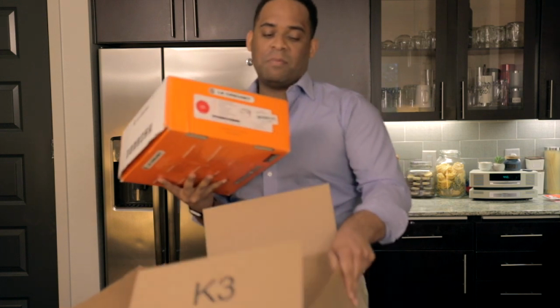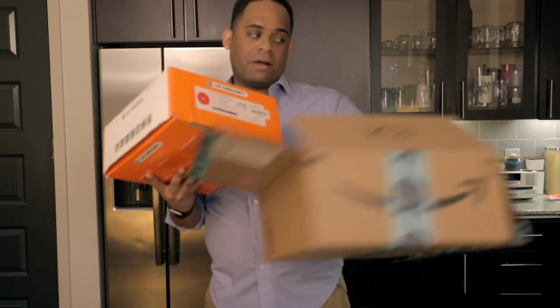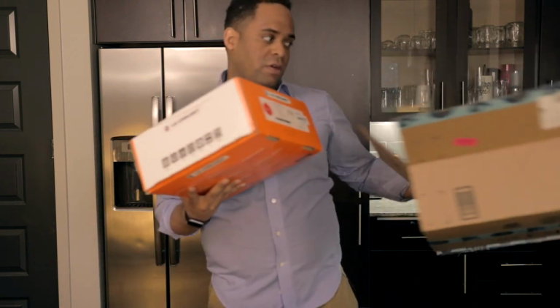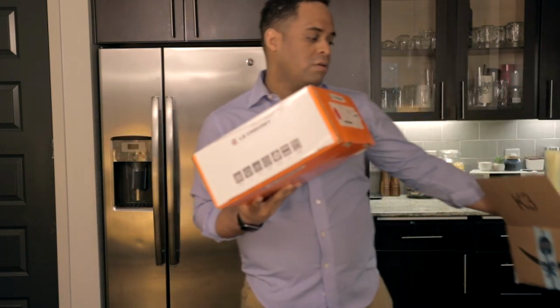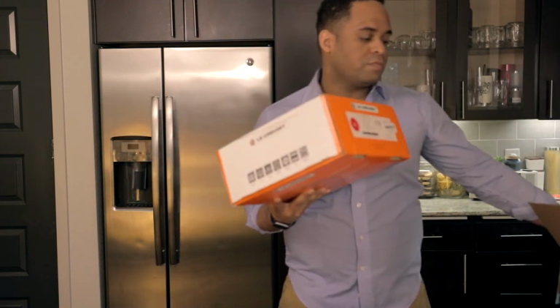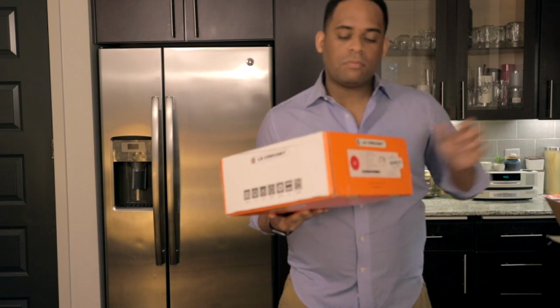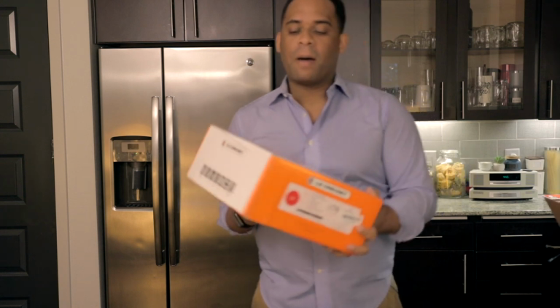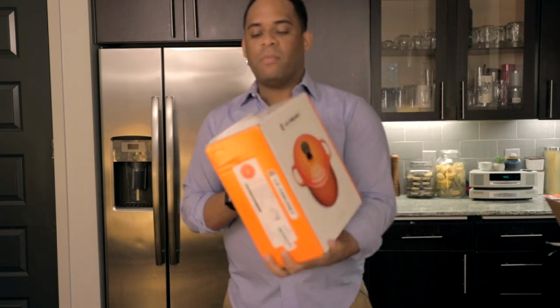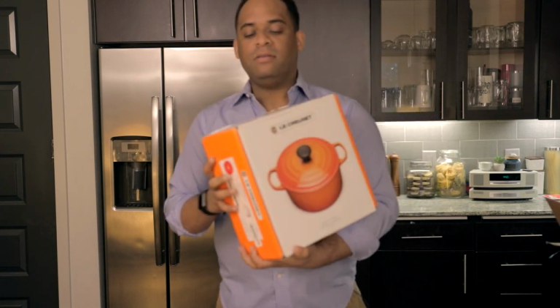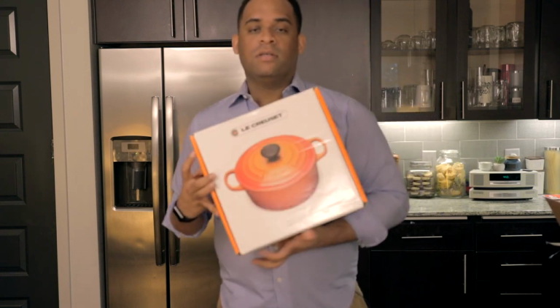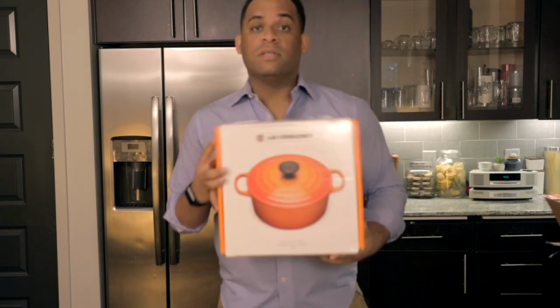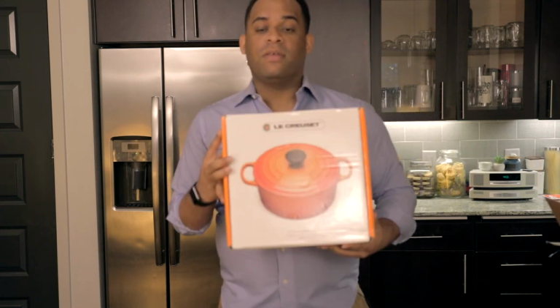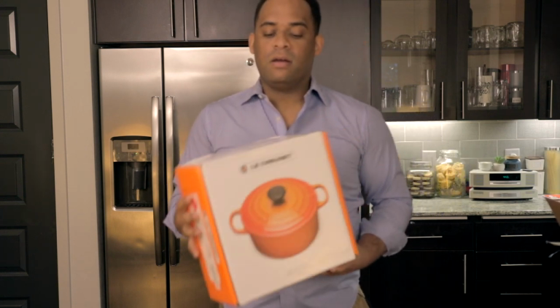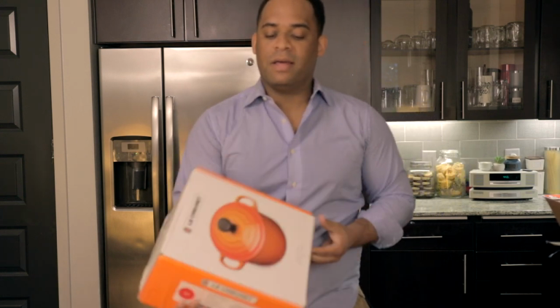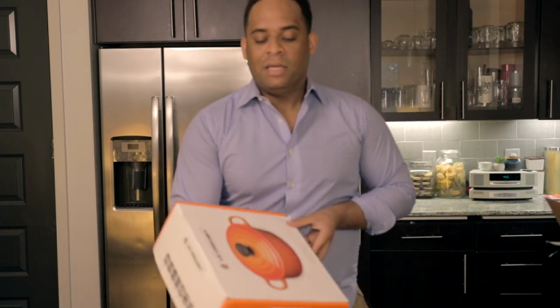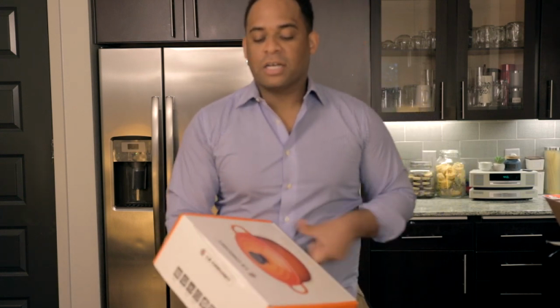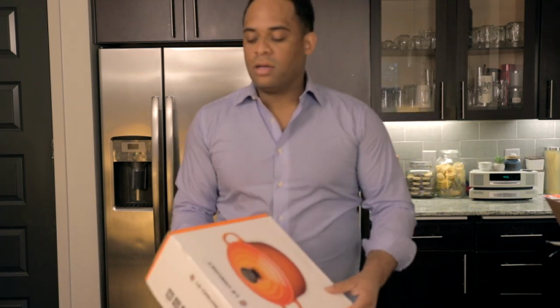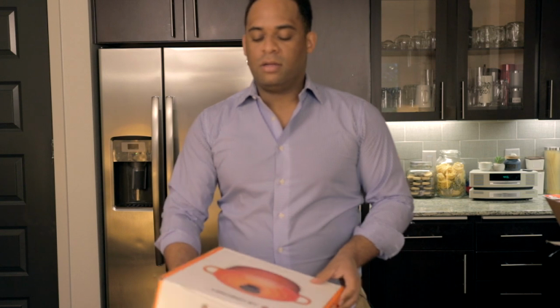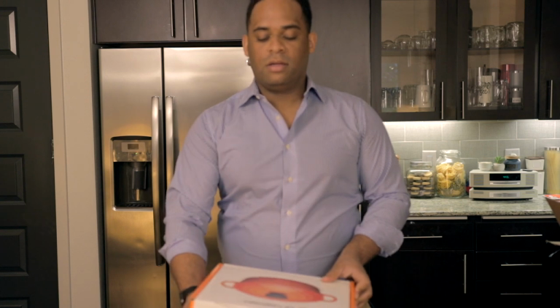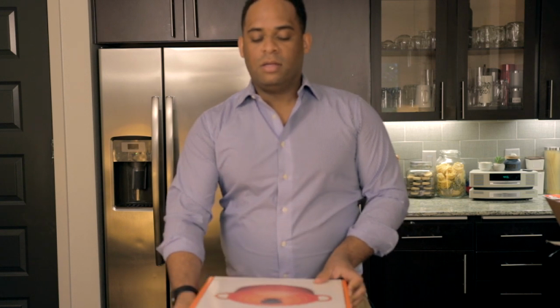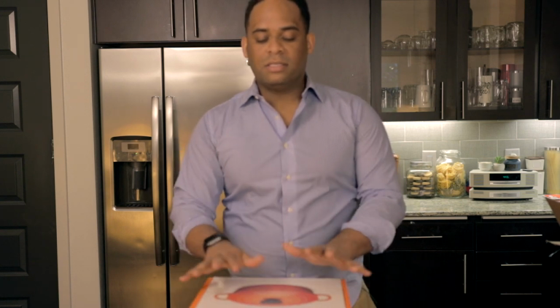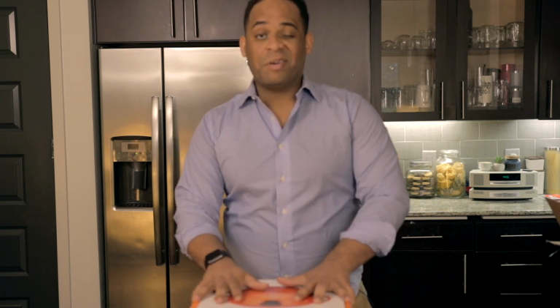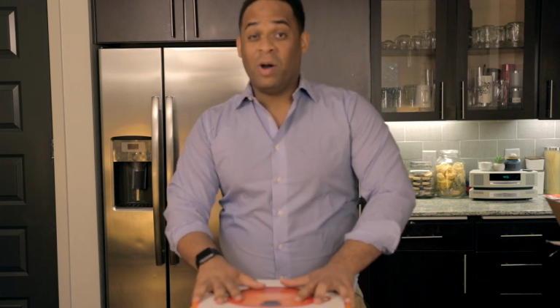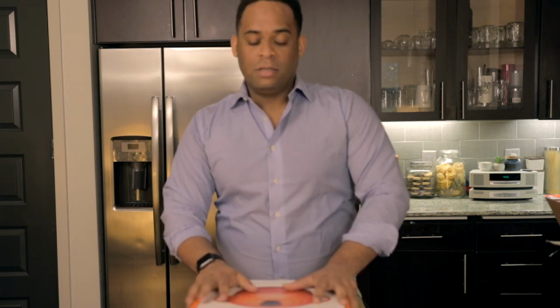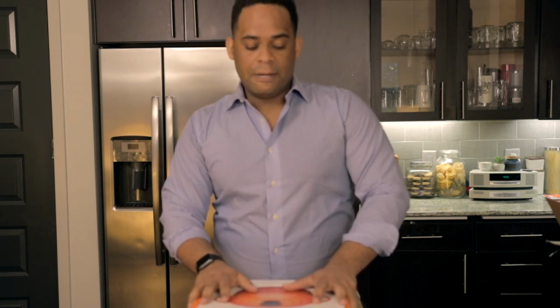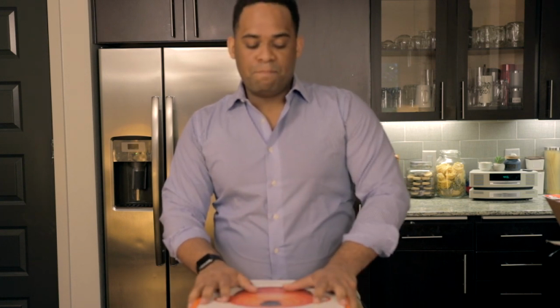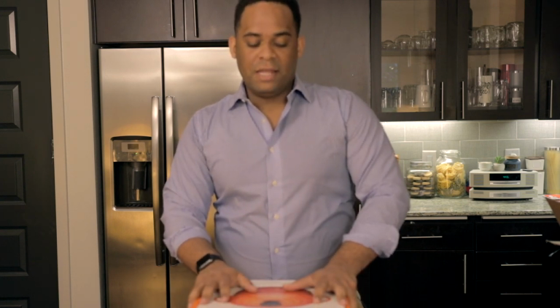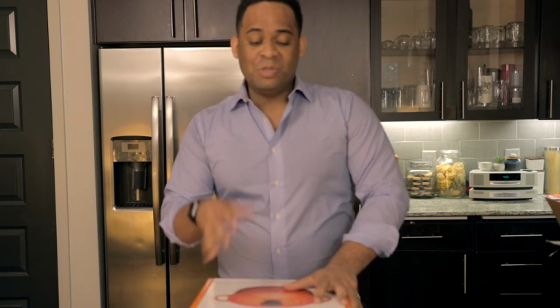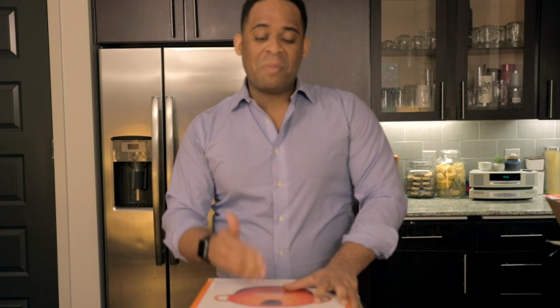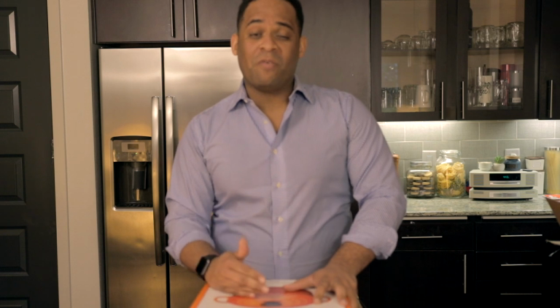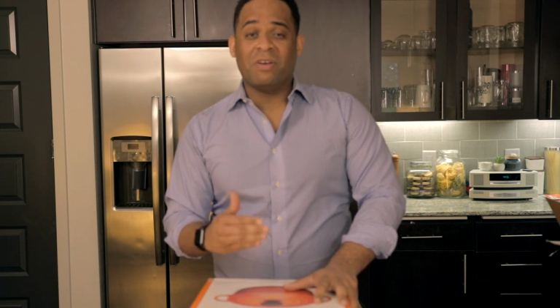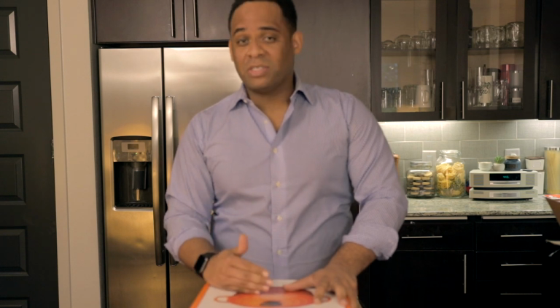Let me move this box over here and pop this bad boy down. You can see it there. As a cook, this is something I've always kind of wanted — it's very versatile.